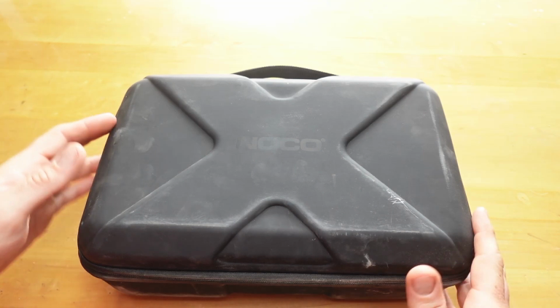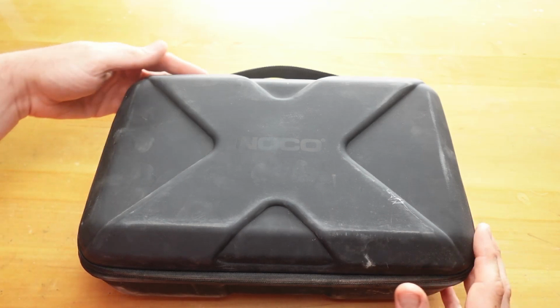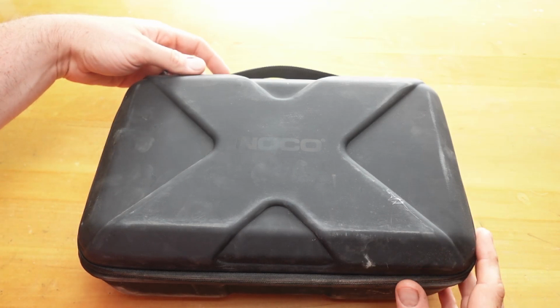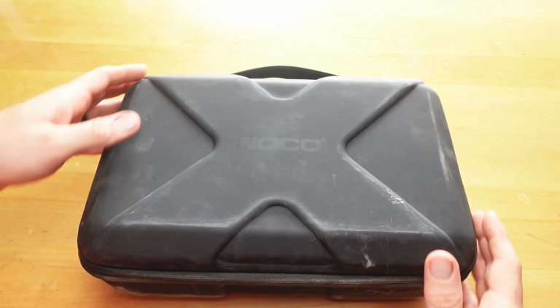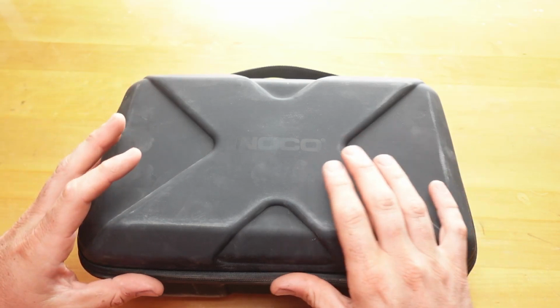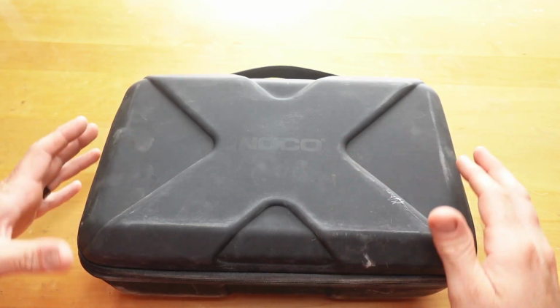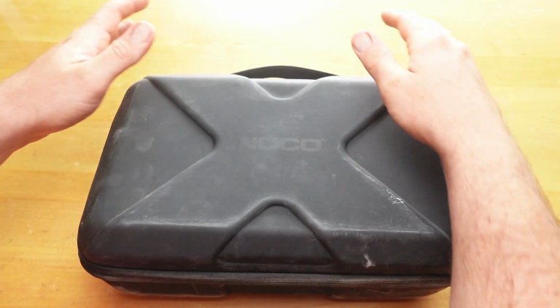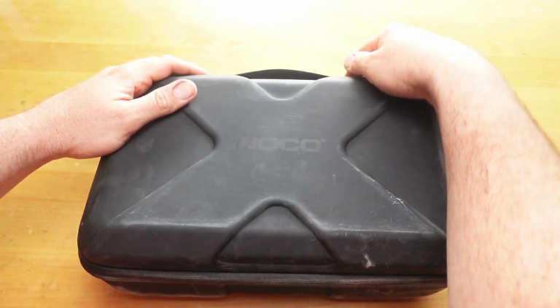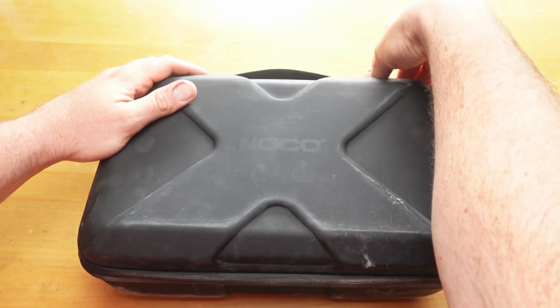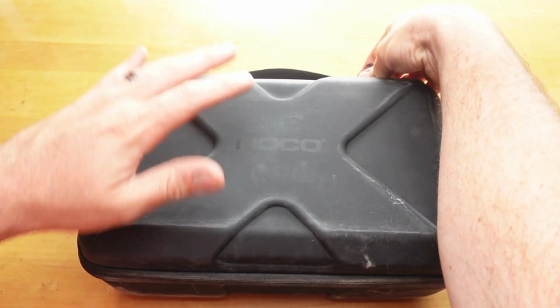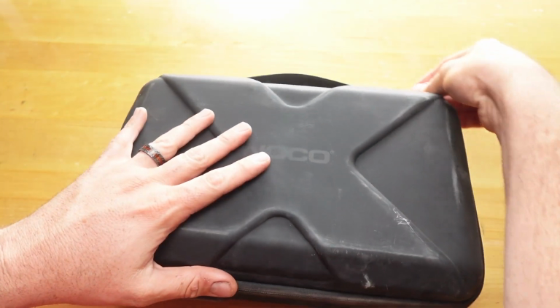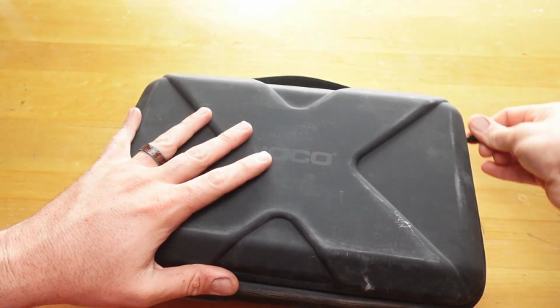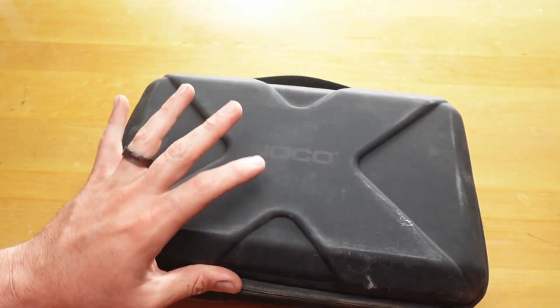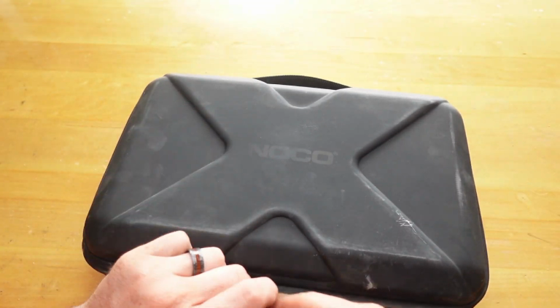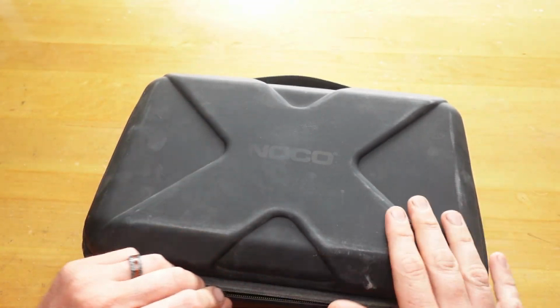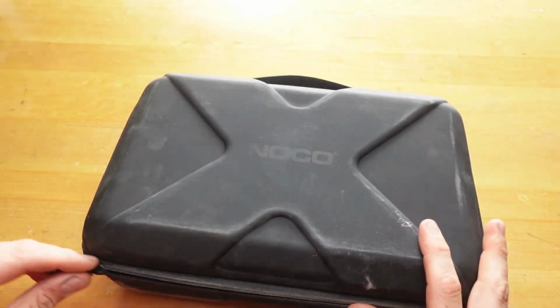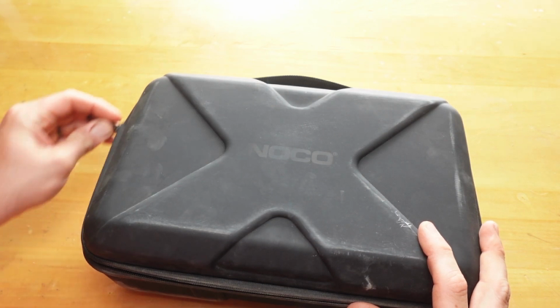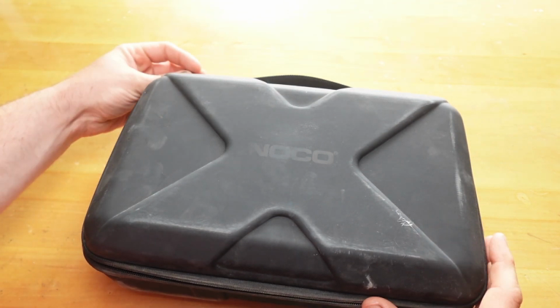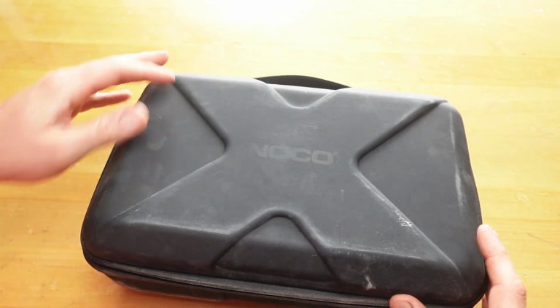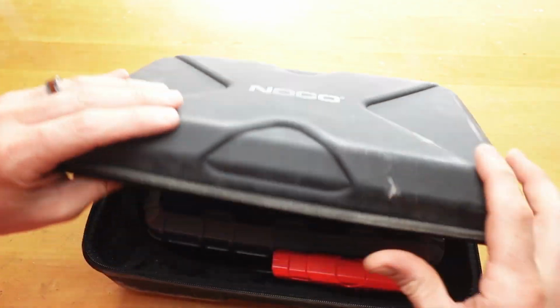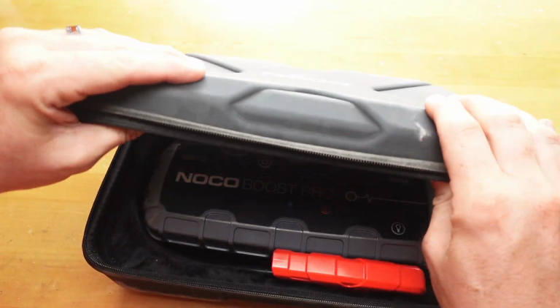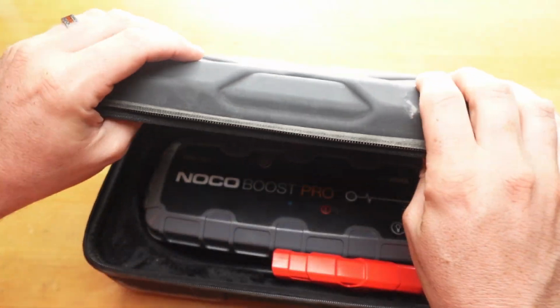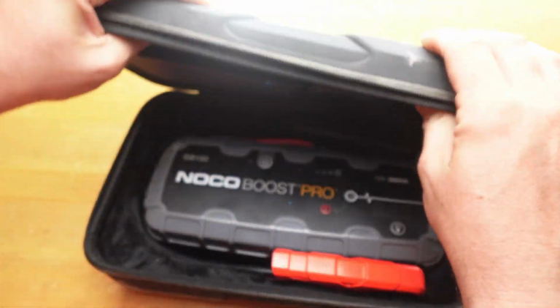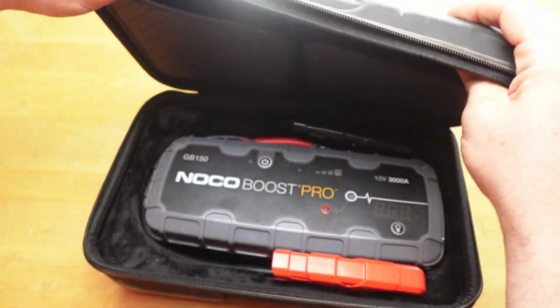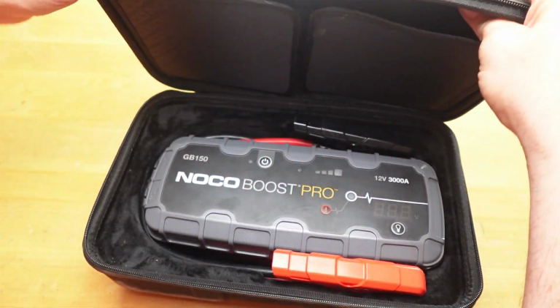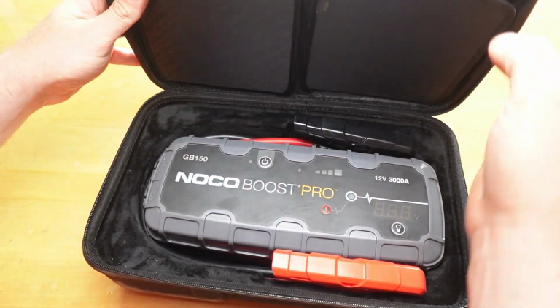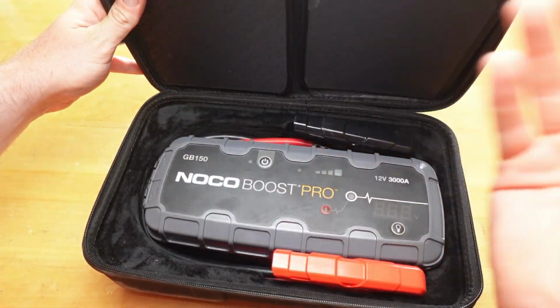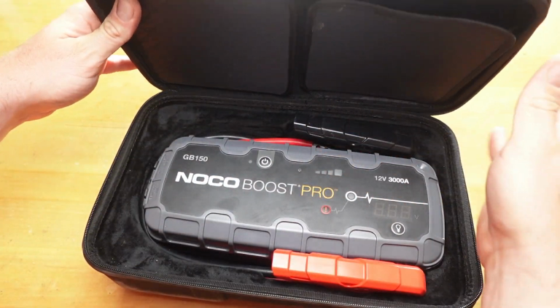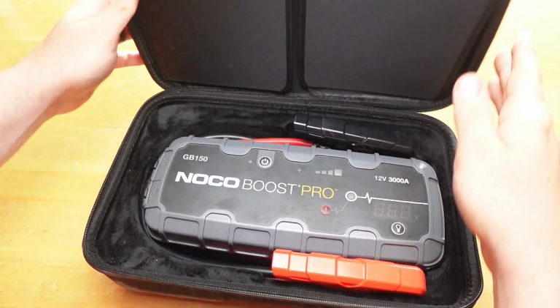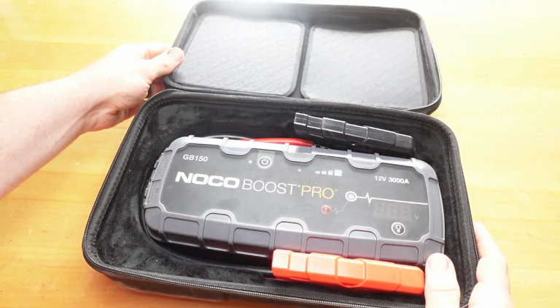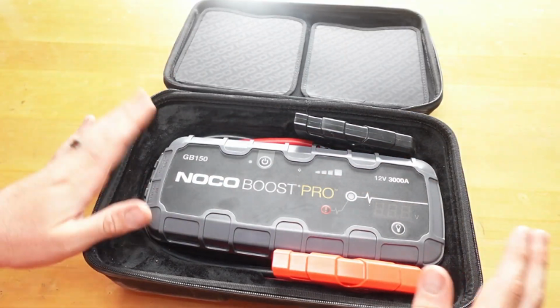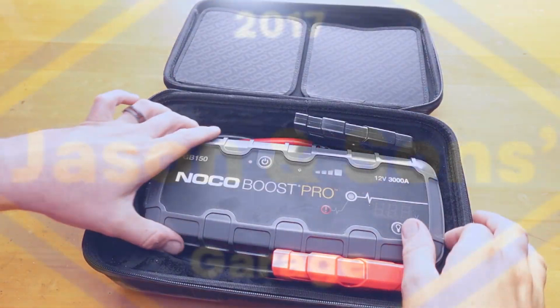This week's video I want to show the NoCo Boost. So this is the case that's for it. It's like a soft, hard case. We'll get into the case in a minute.